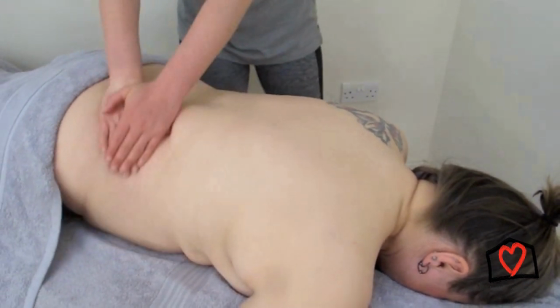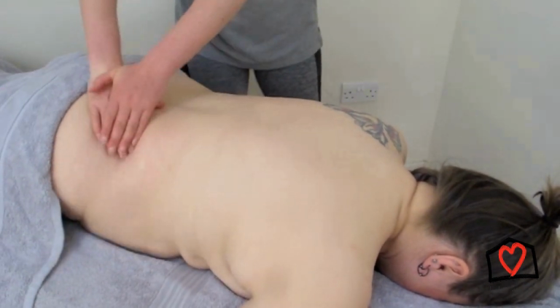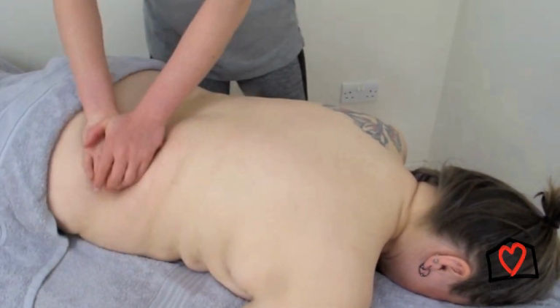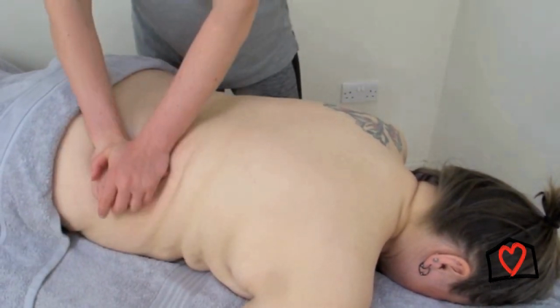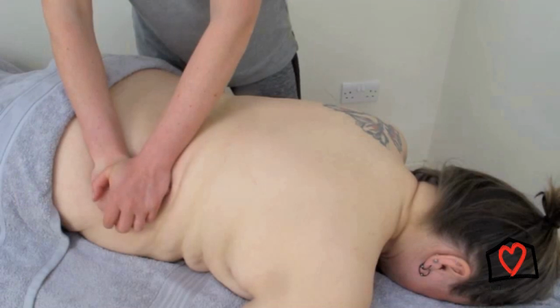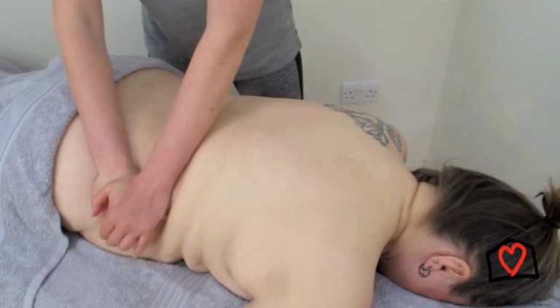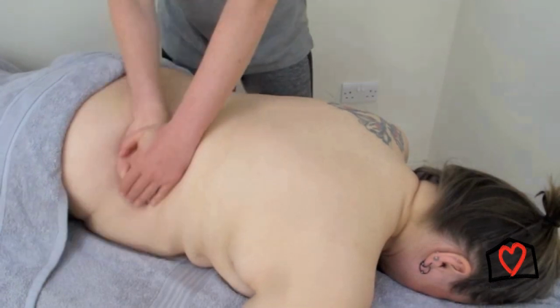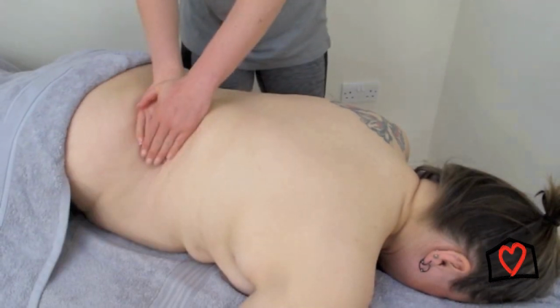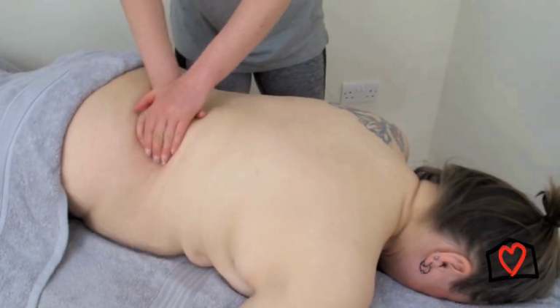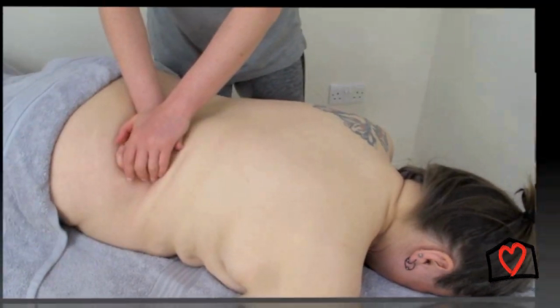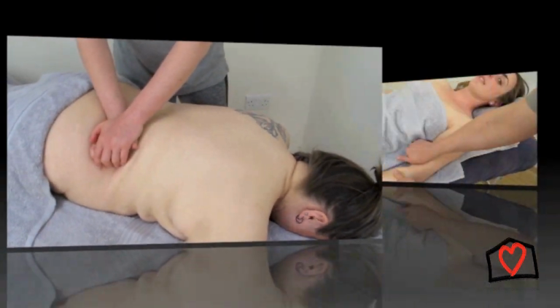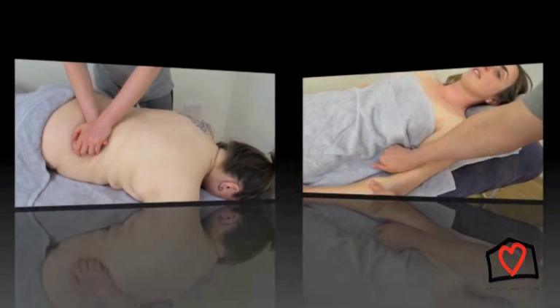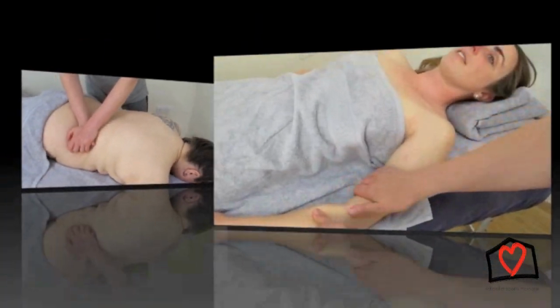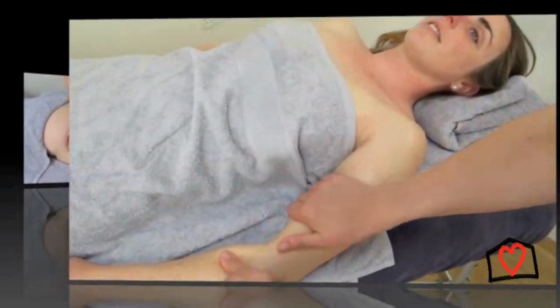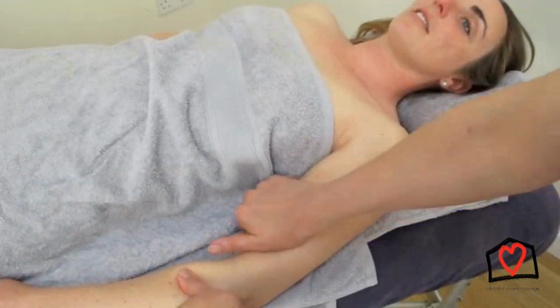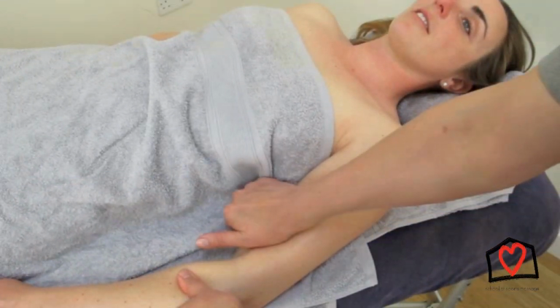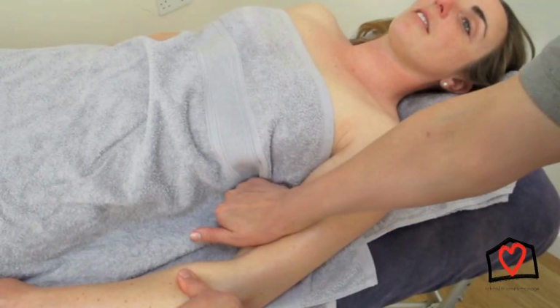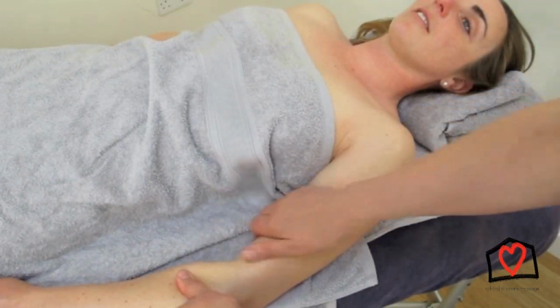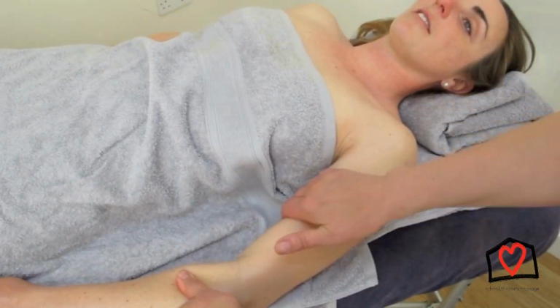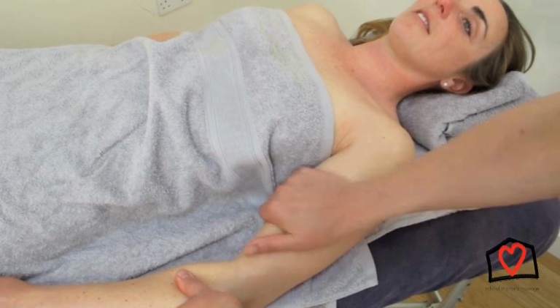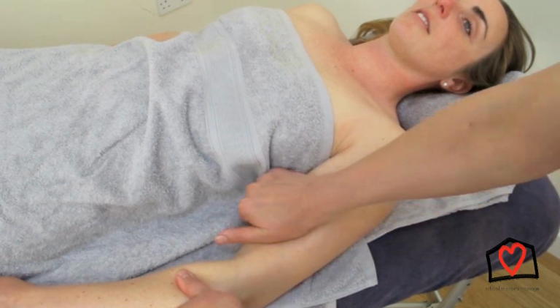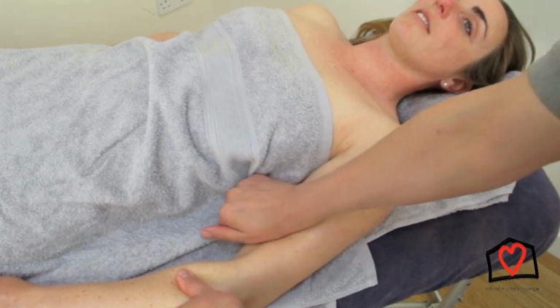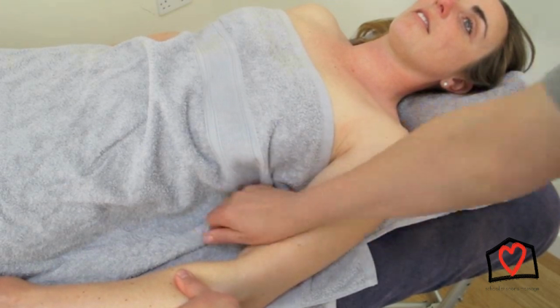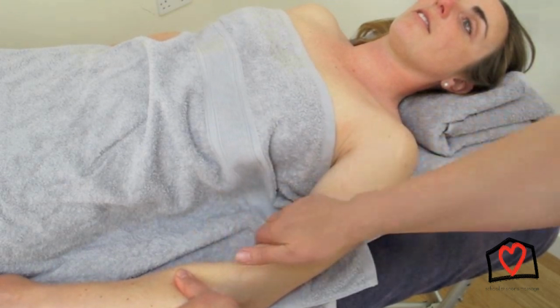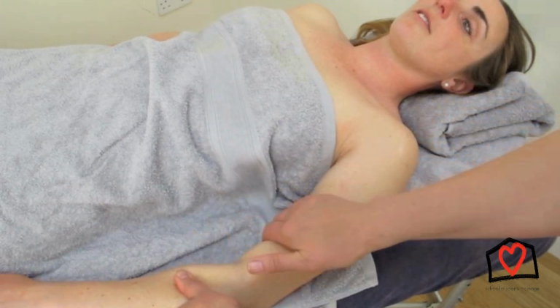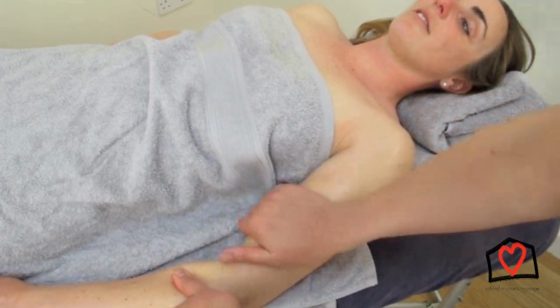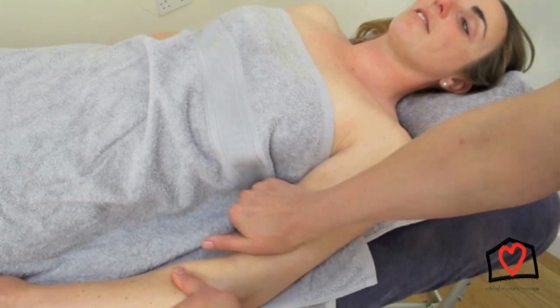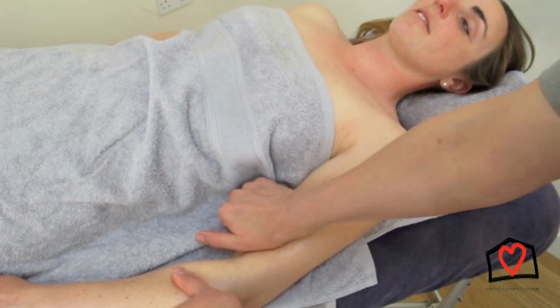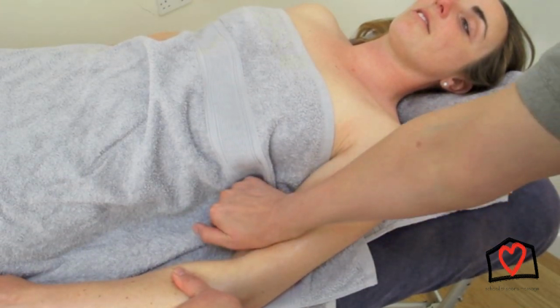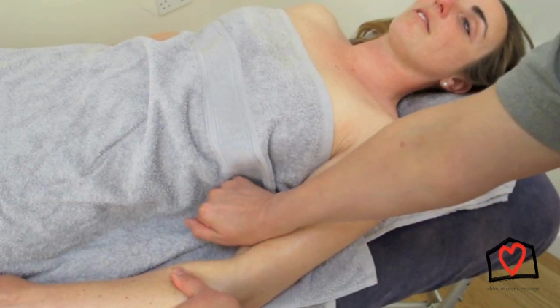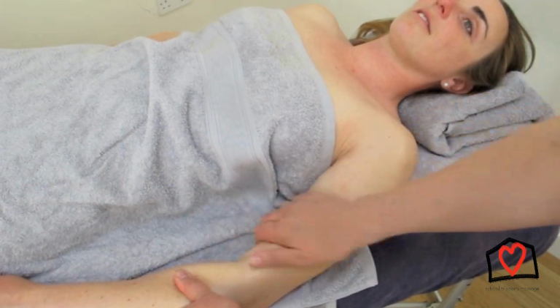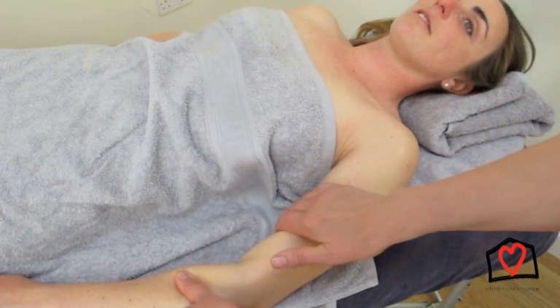It's just a modification of the technique — it can be one-handed, it can be two-handed, and you can actually add a little shake into it if you want. Here you can see it being used on the arm as well, which is quite a small area to work on.